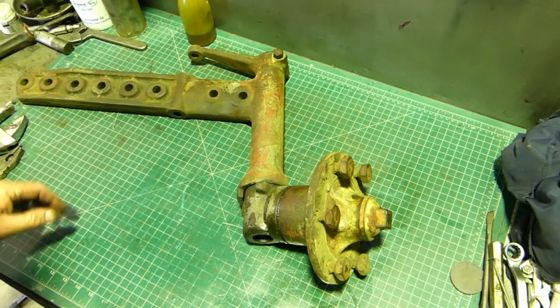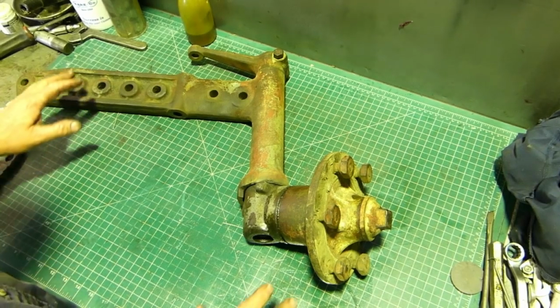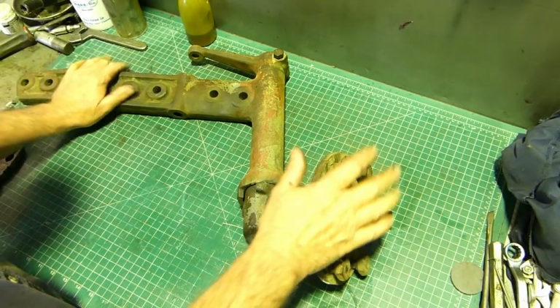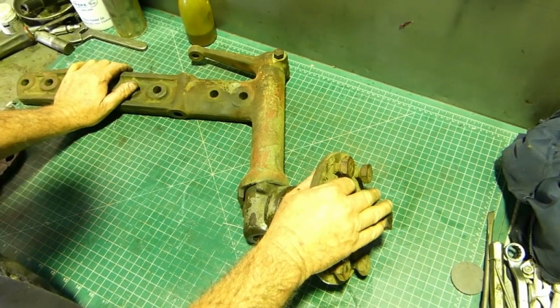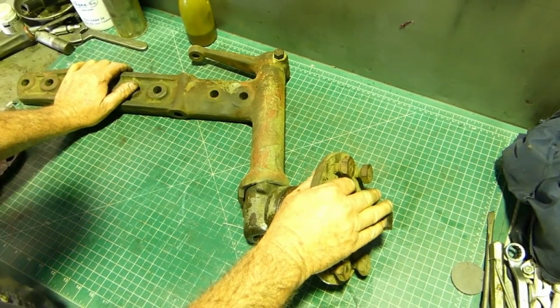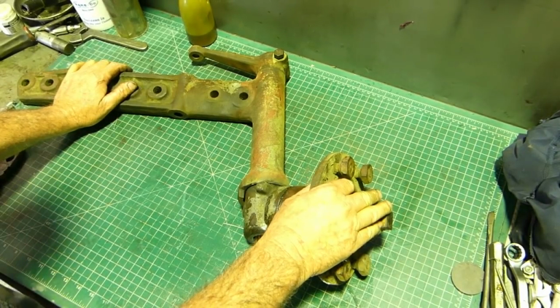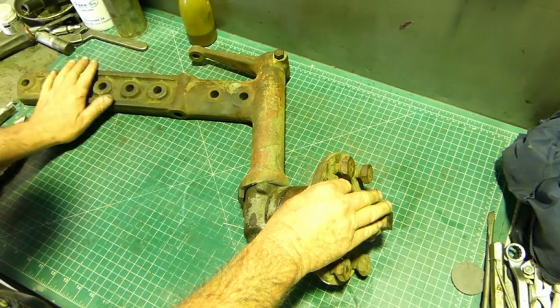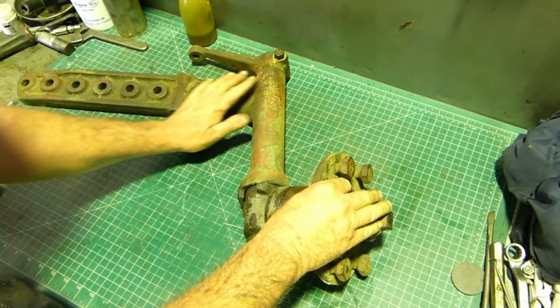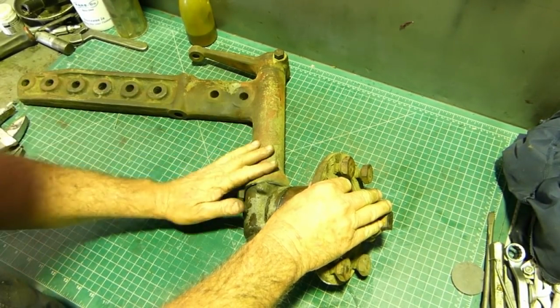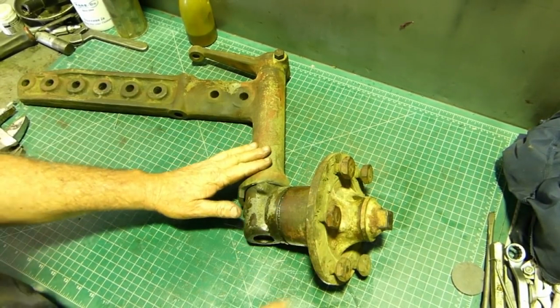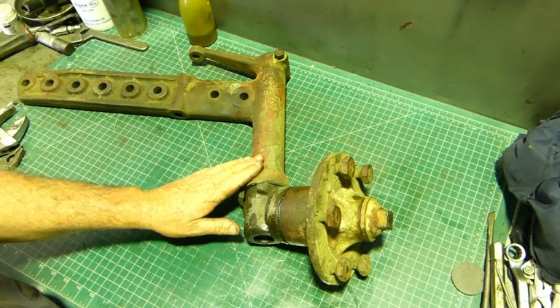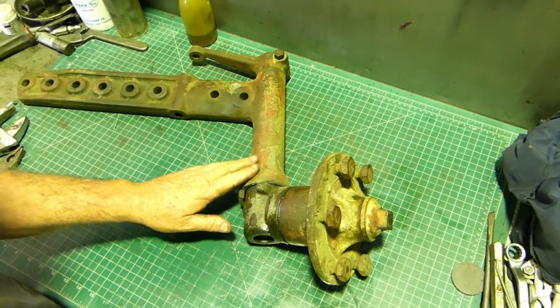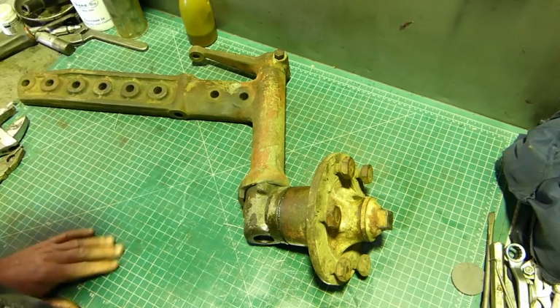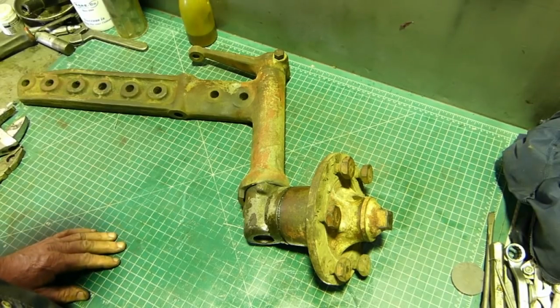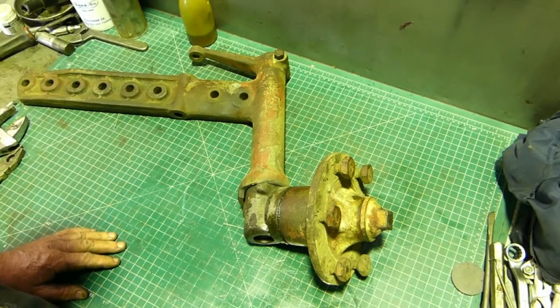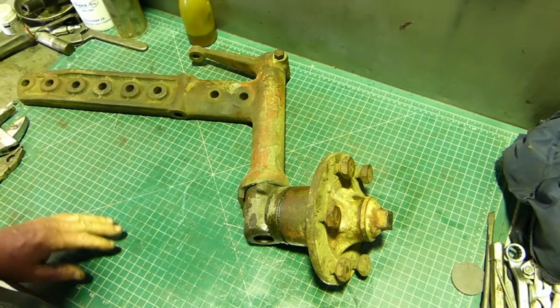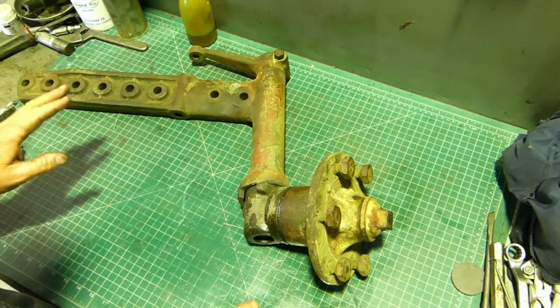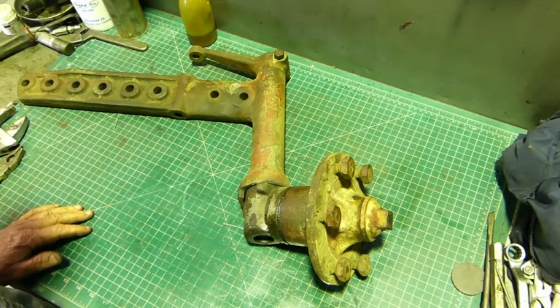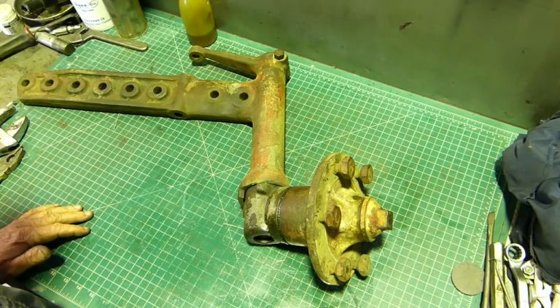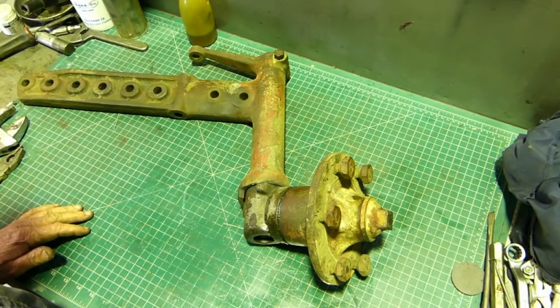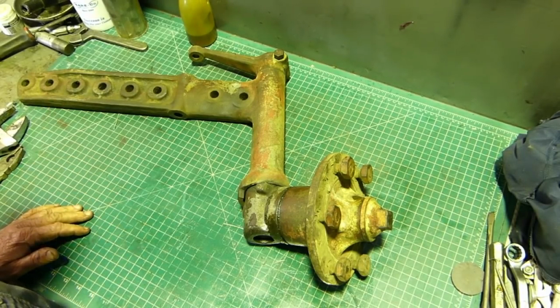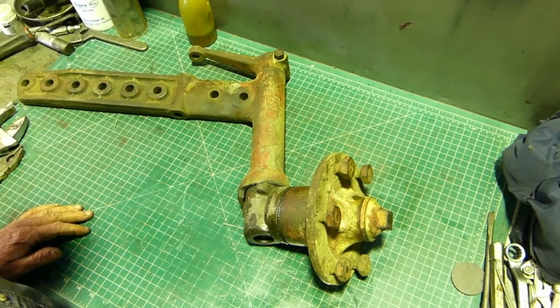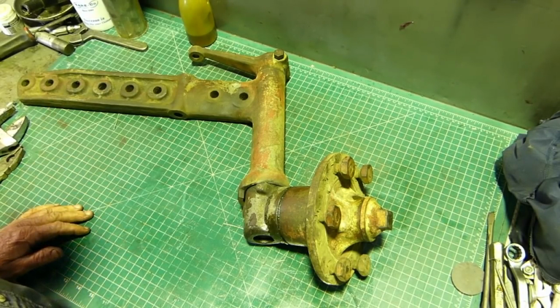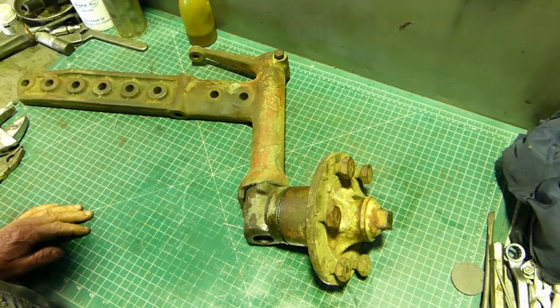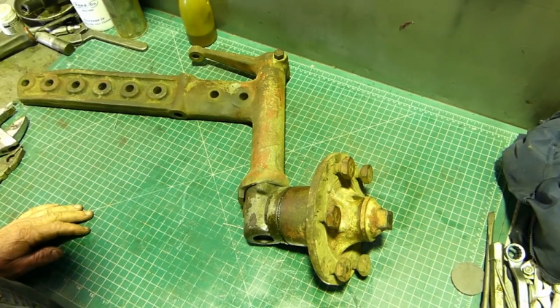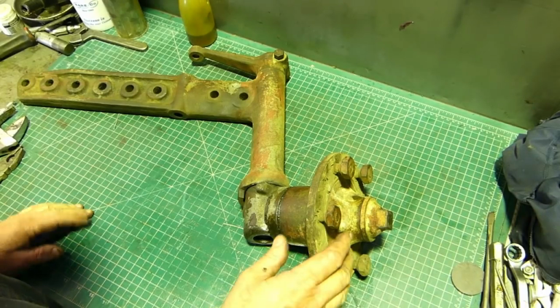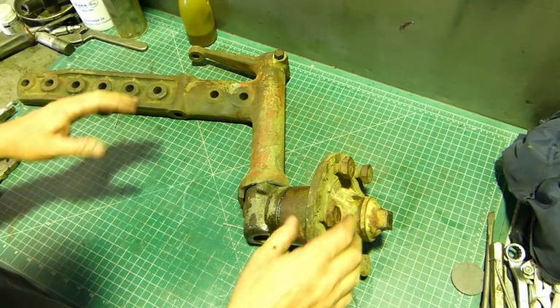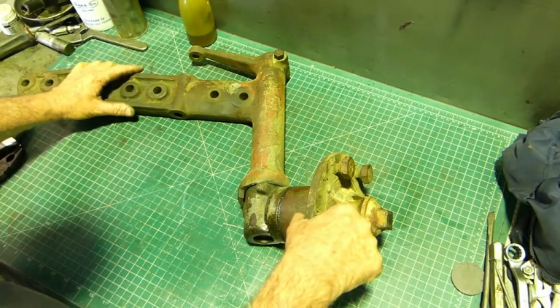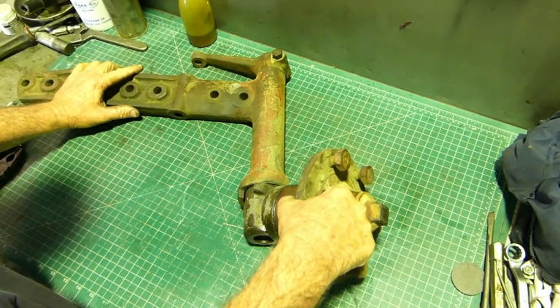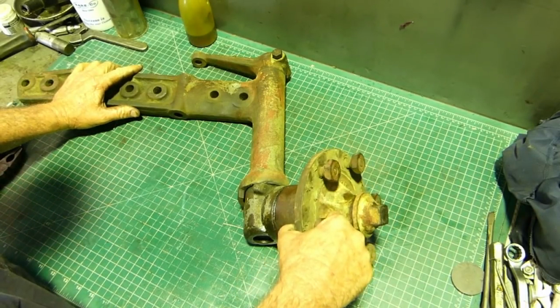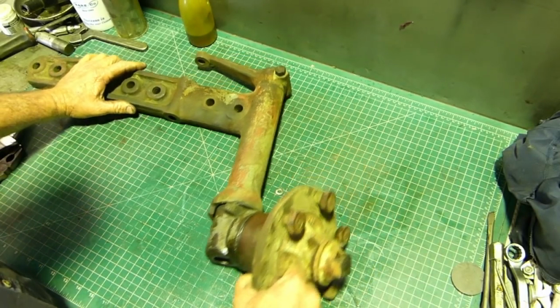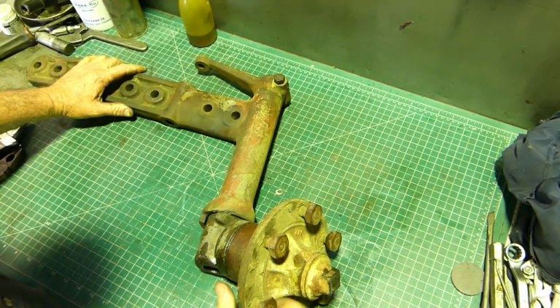We've got the left-hand kingpin assembly here on the bench - I've had it off the 1356 for ages now. I thought I'd just run through what we do when we're doing the wheel bearings and things.